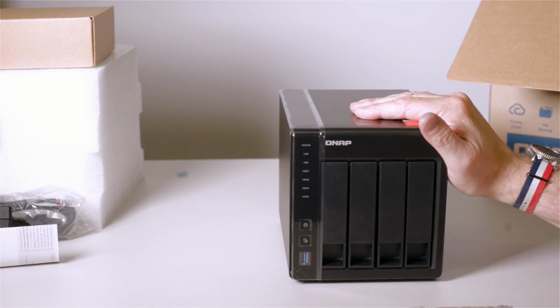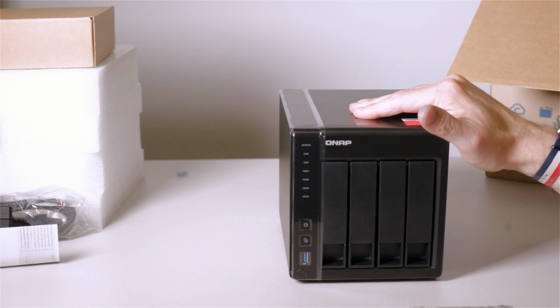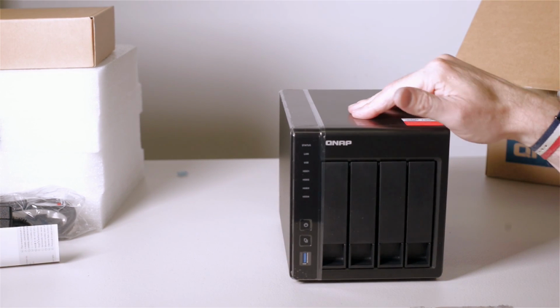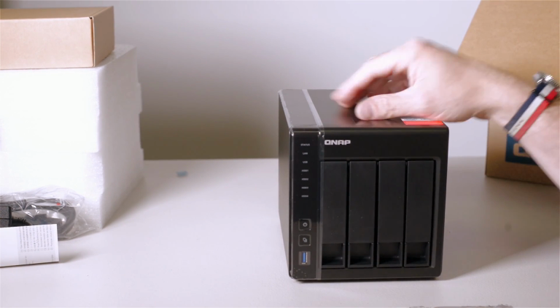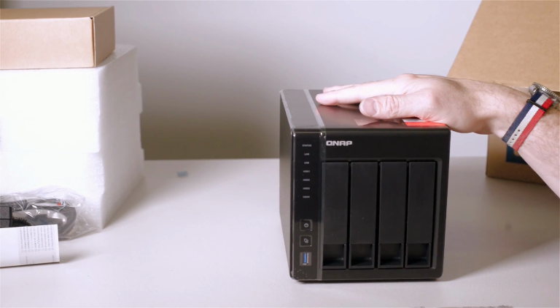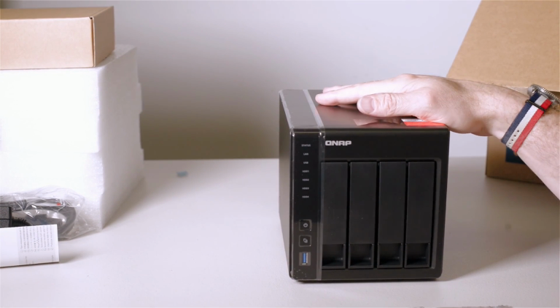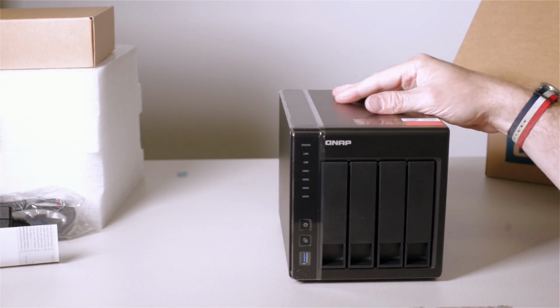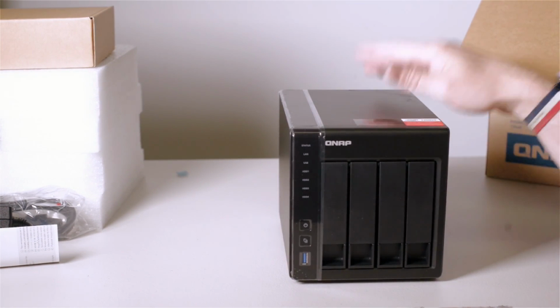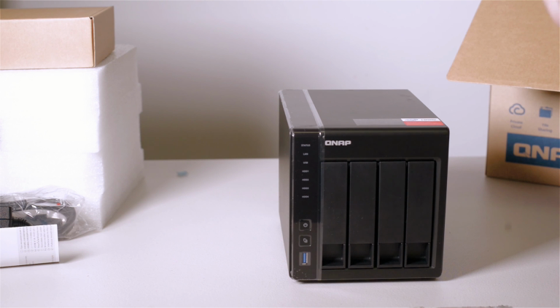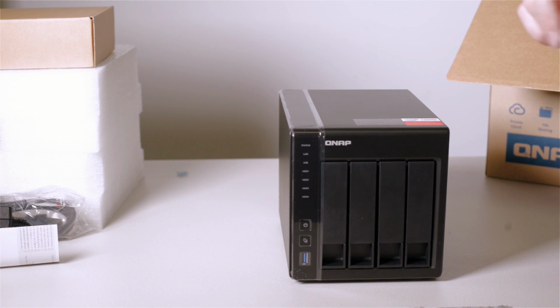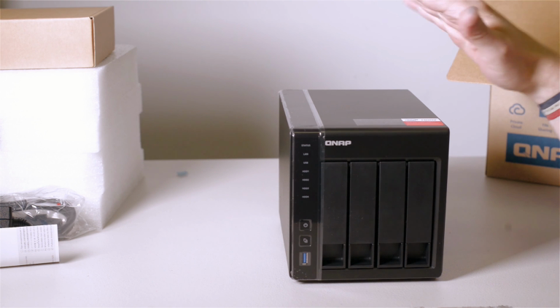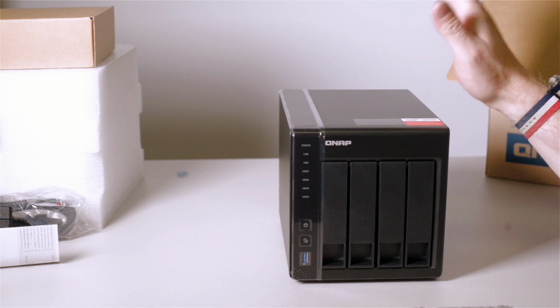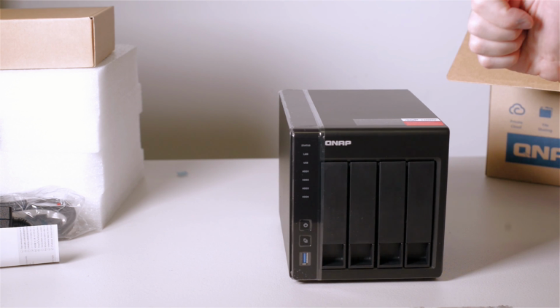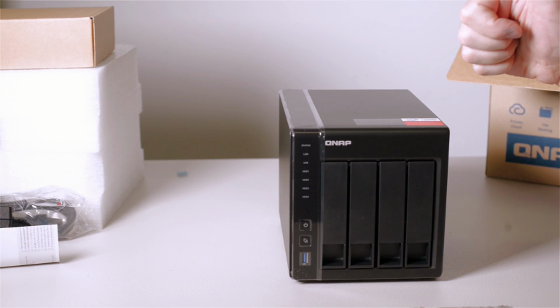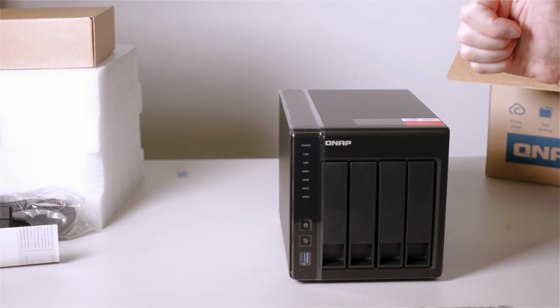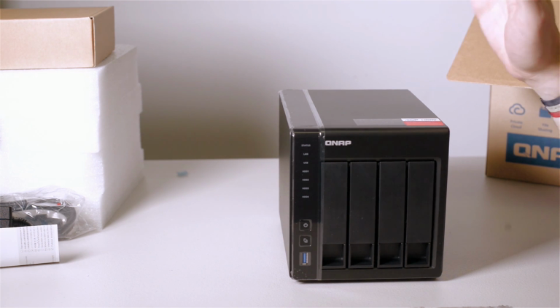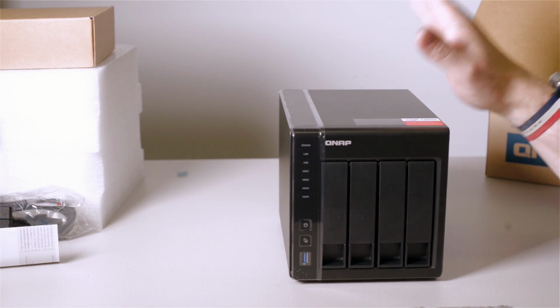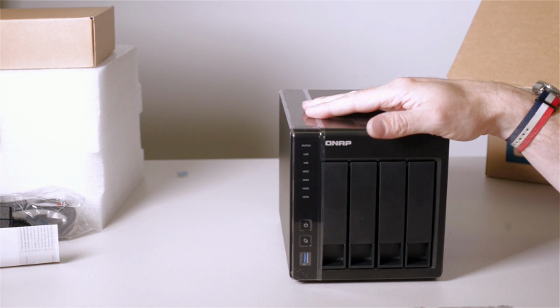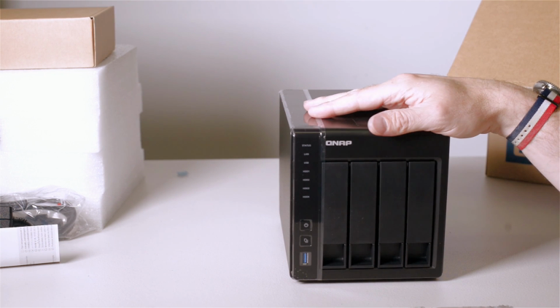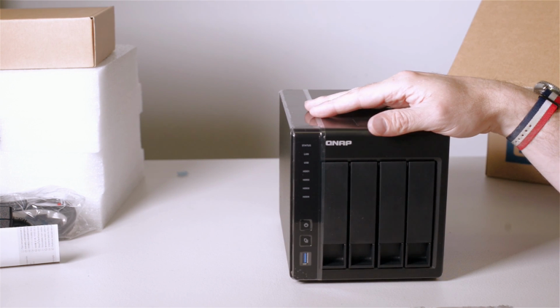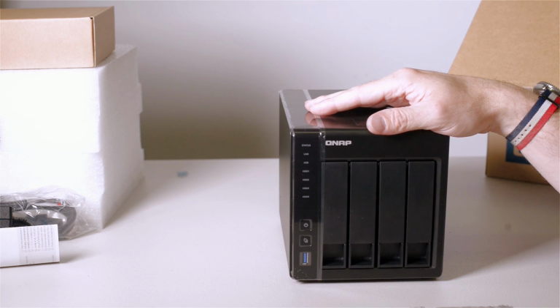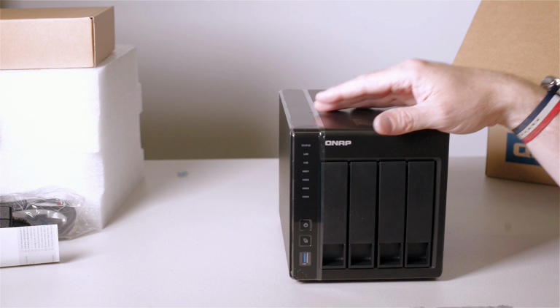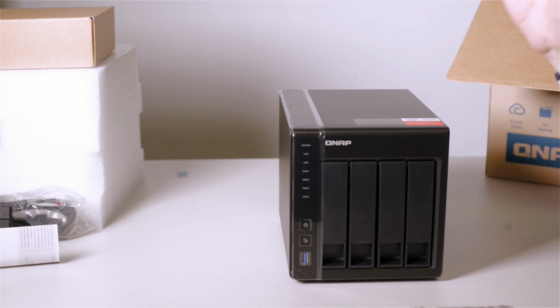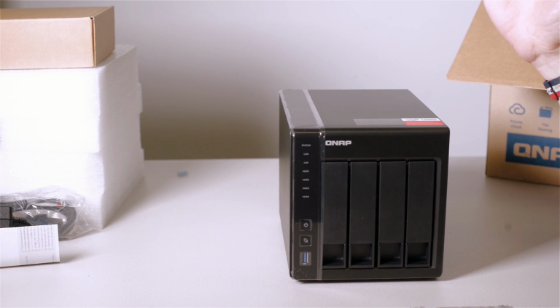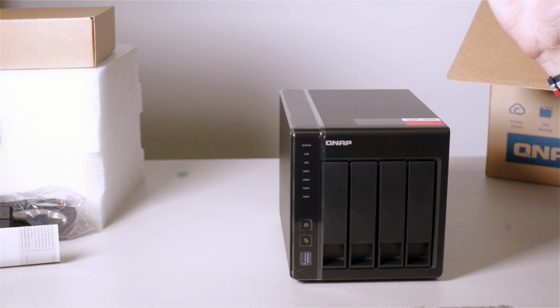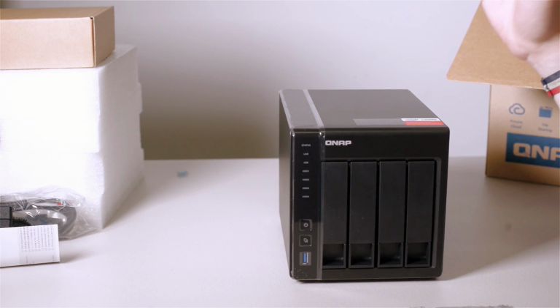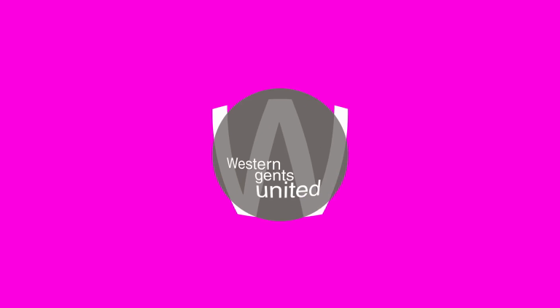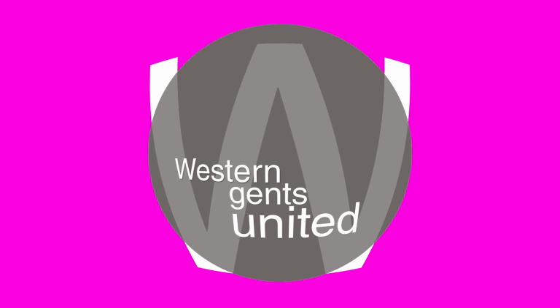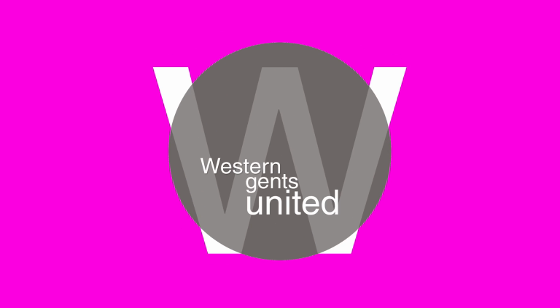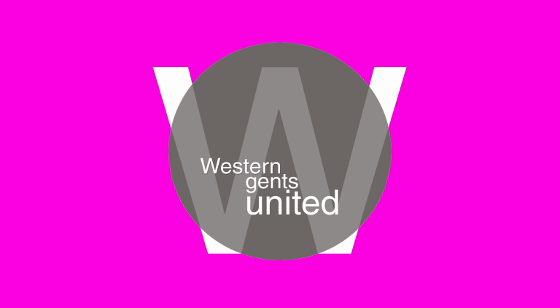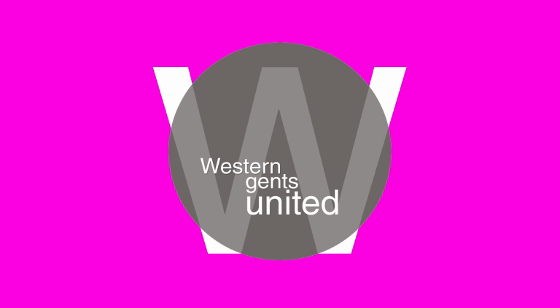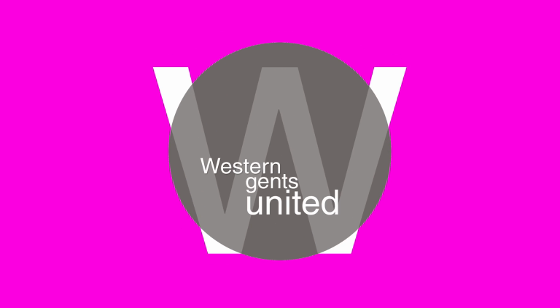So there you have it guys — that's my quick and dirty unboxing. I will be doing a full review of this, so subscribe if you want to see that. Give us a thumbs up if you liked the video, and until next time: tally ho, ladies and gentlemen.